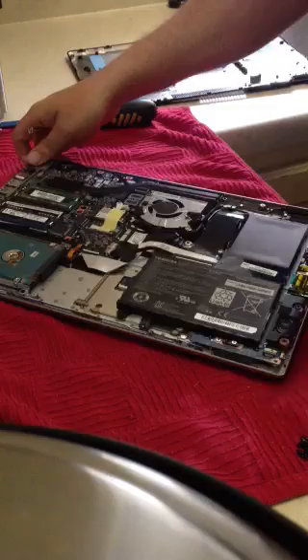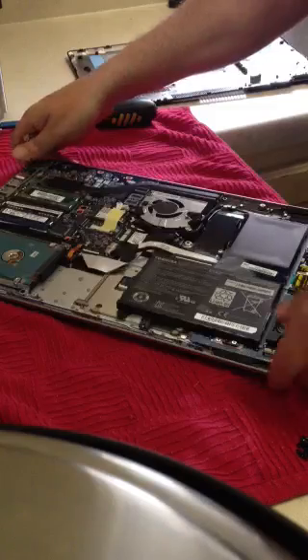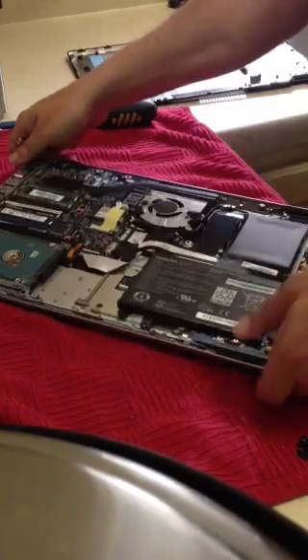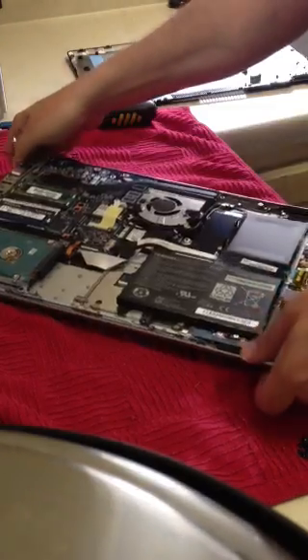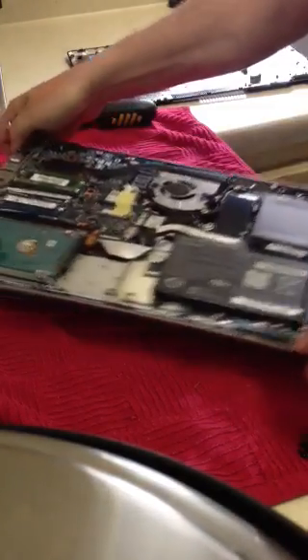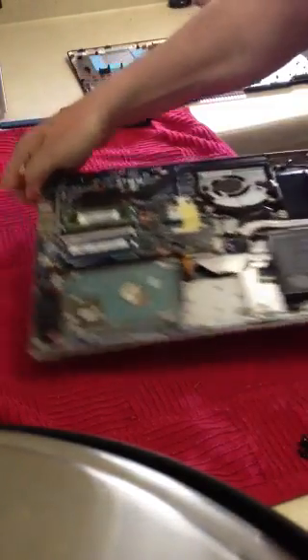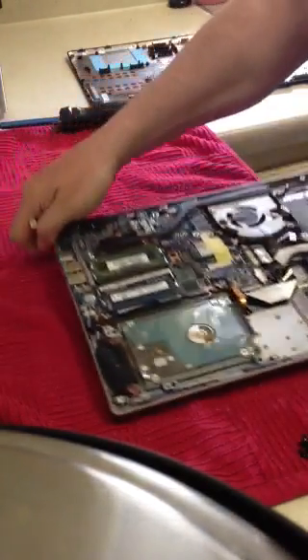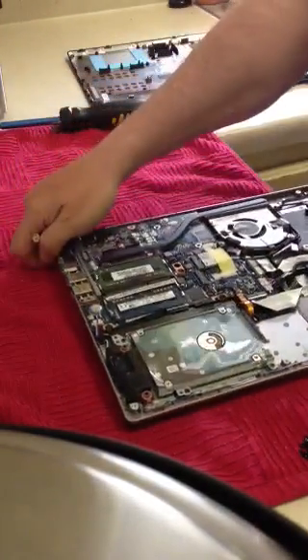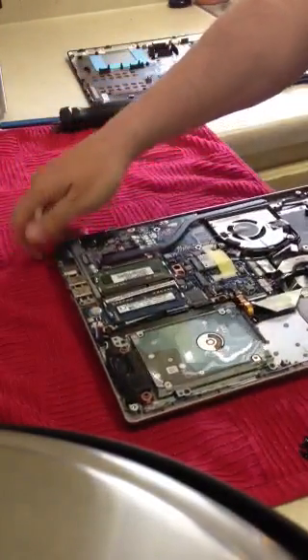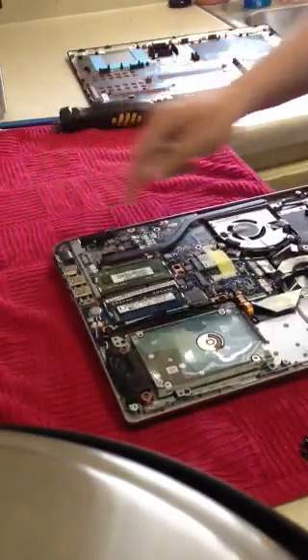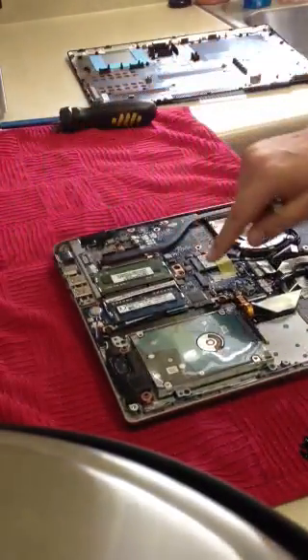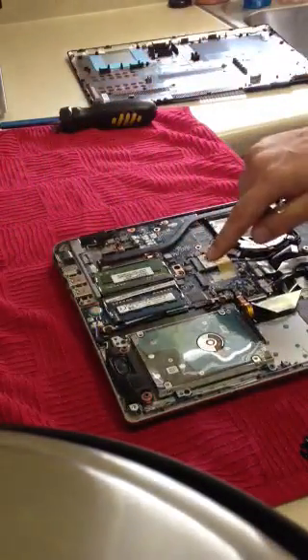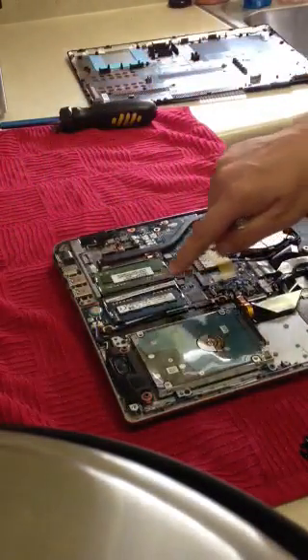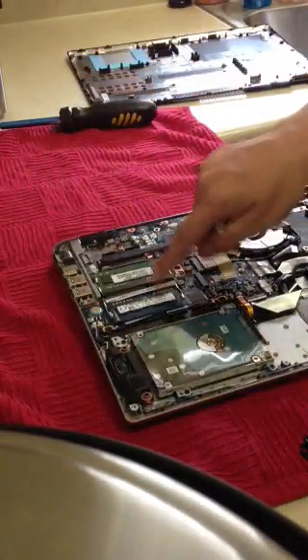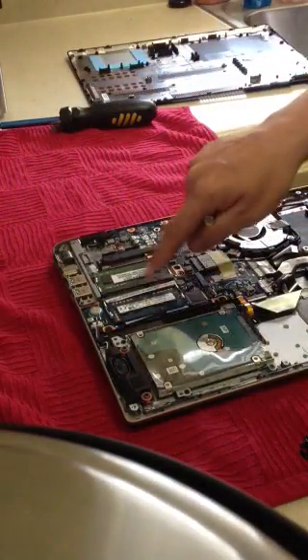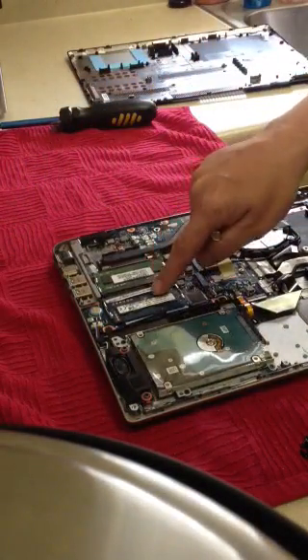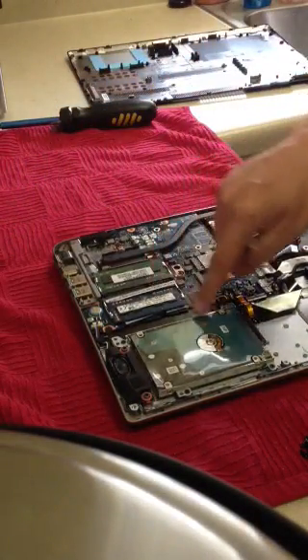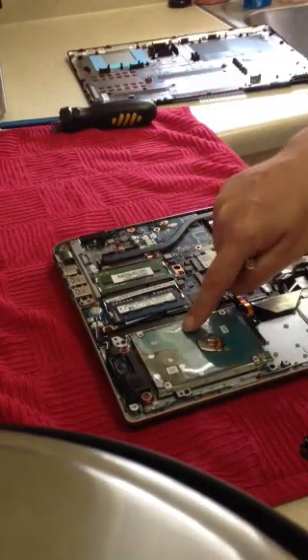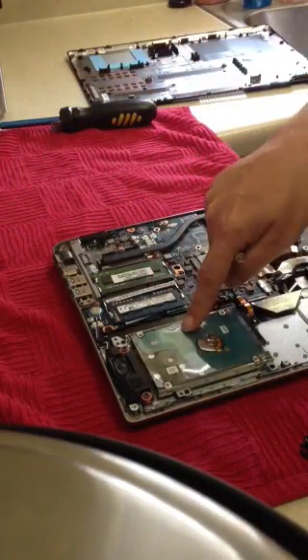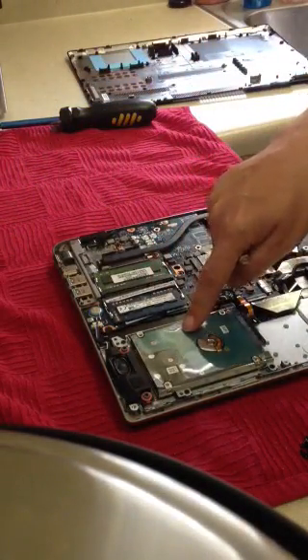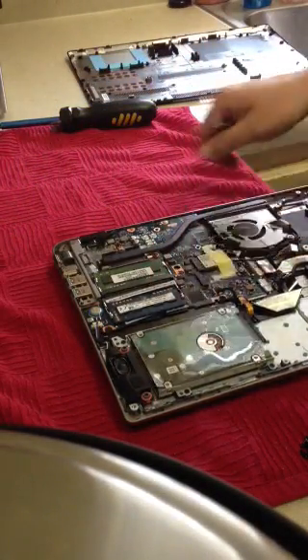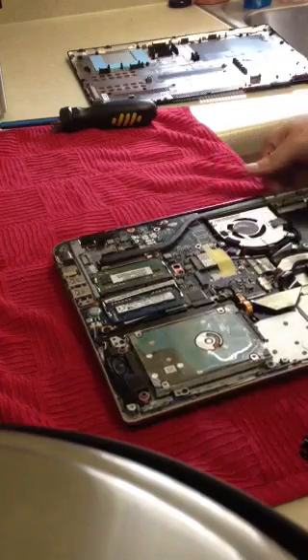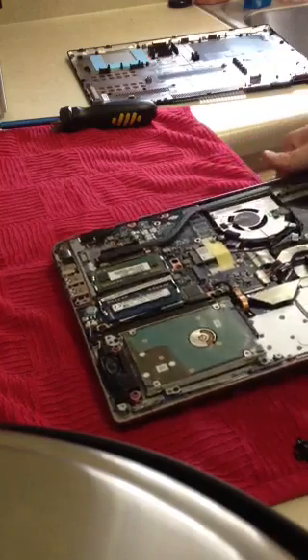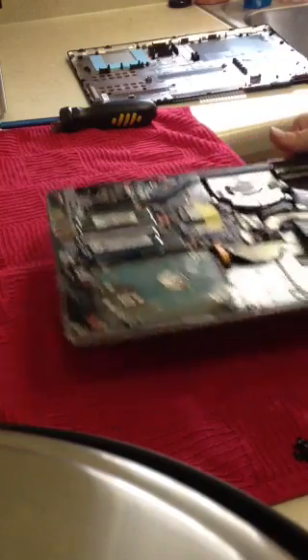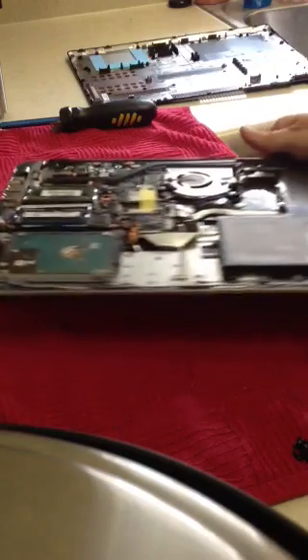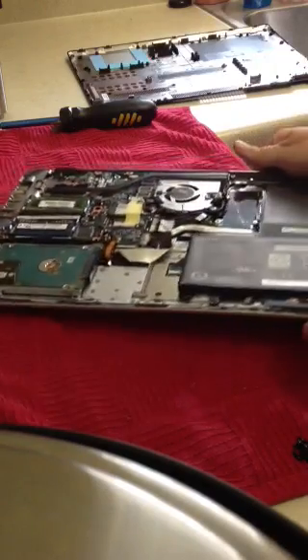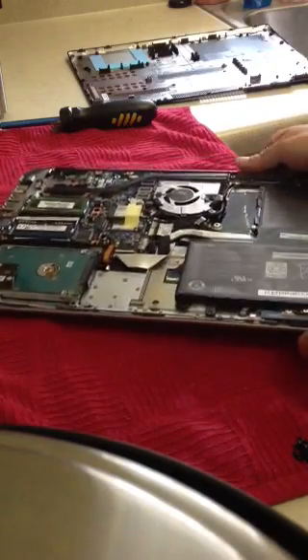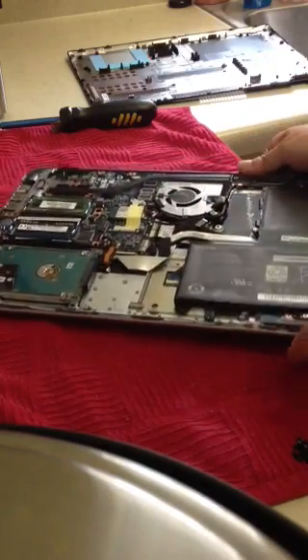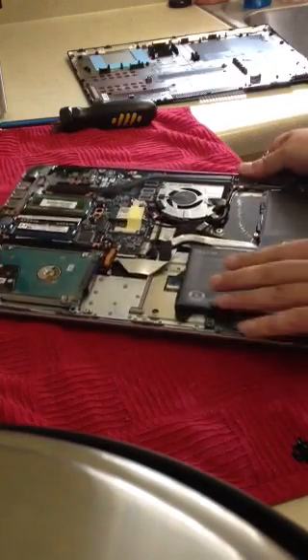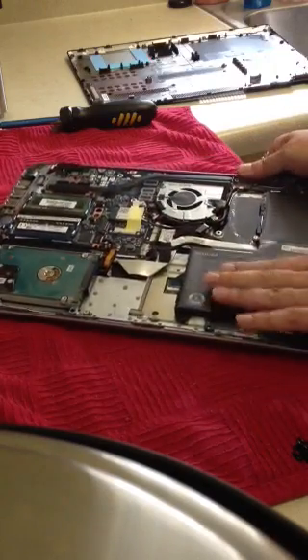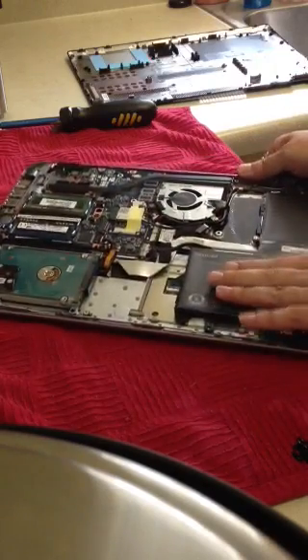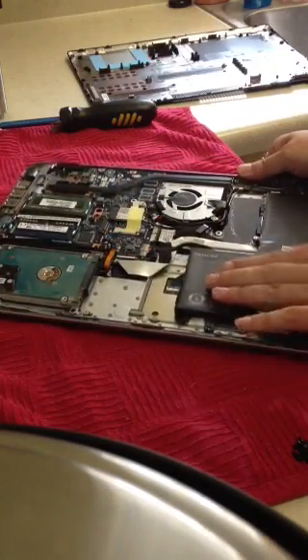And what we've got here — the components you're going to want to replace in this case will be the RAM here, your hard drive. And if necessary, in the future, if you need to replace your battery, it's right here.